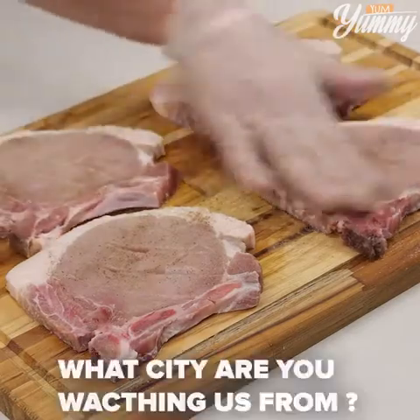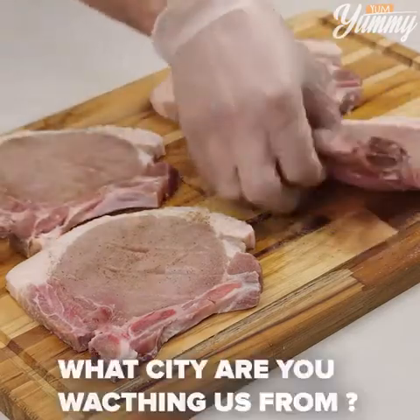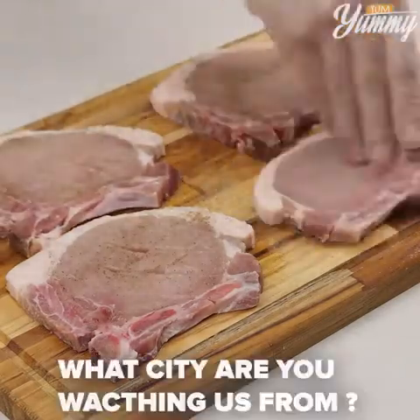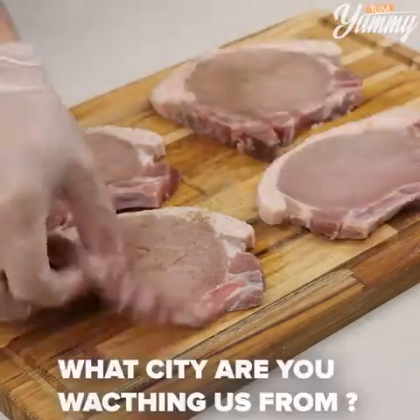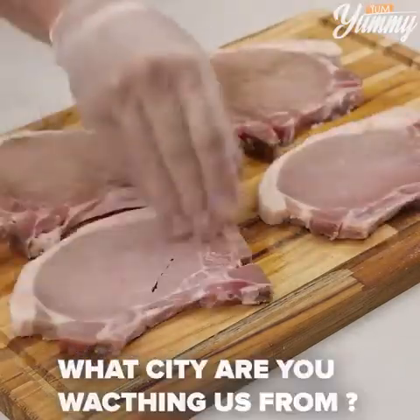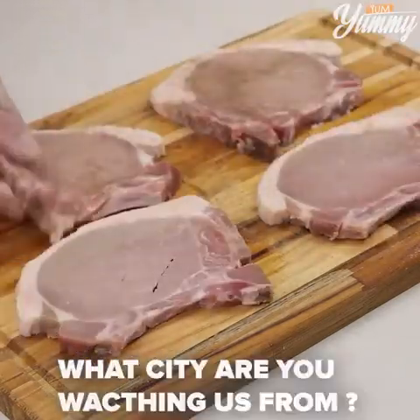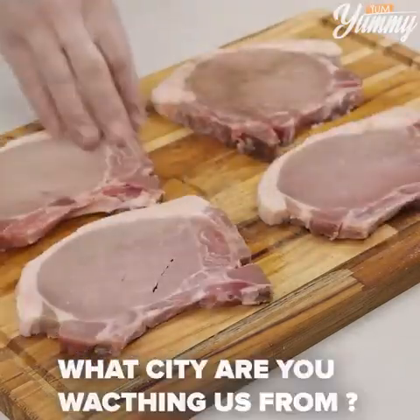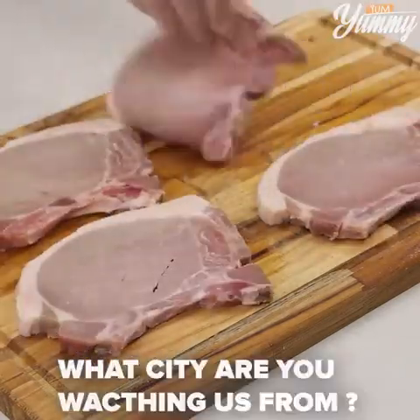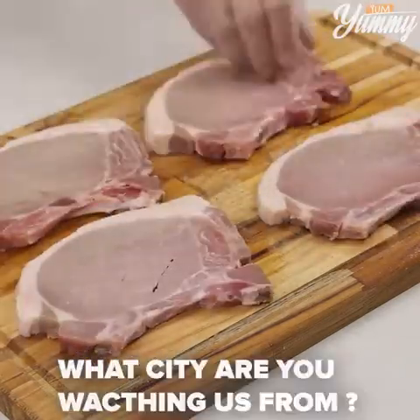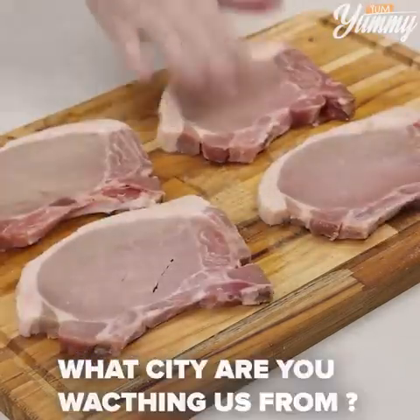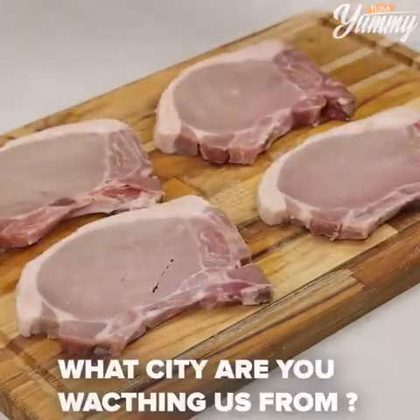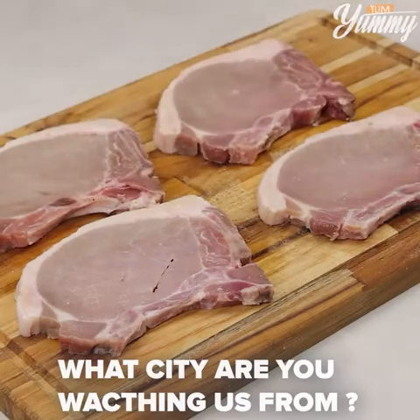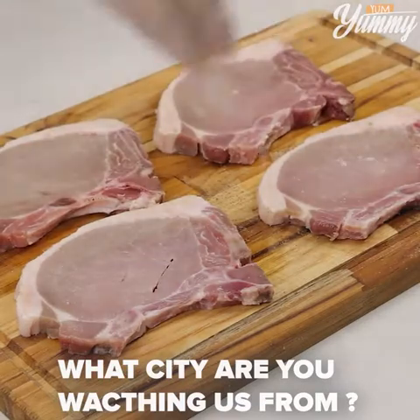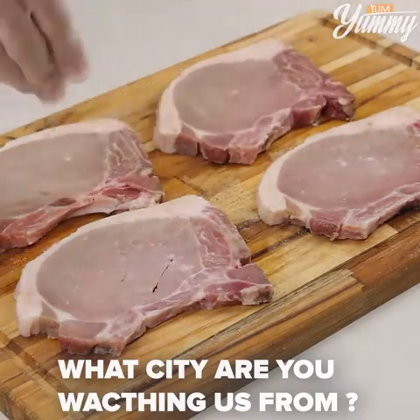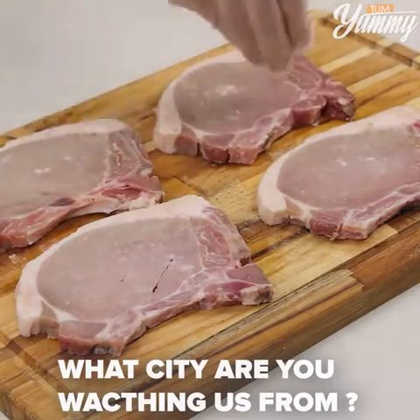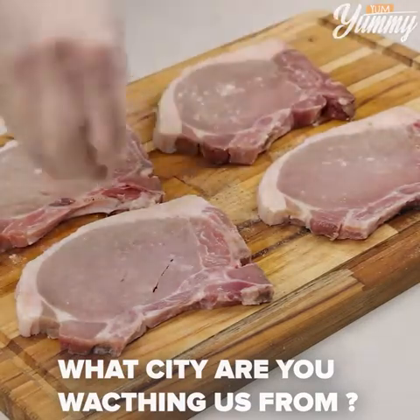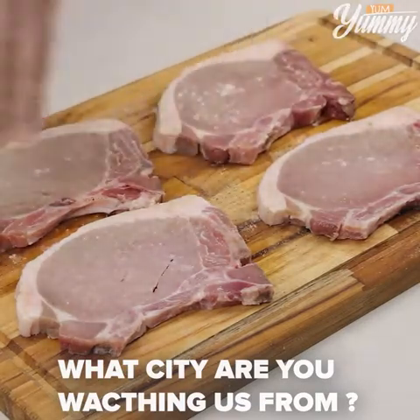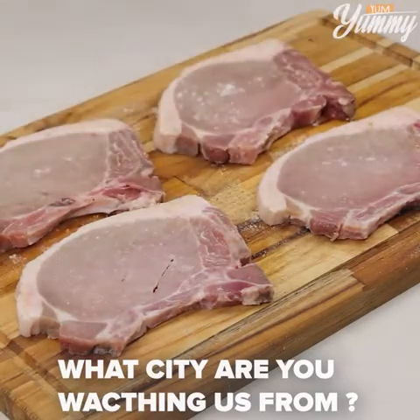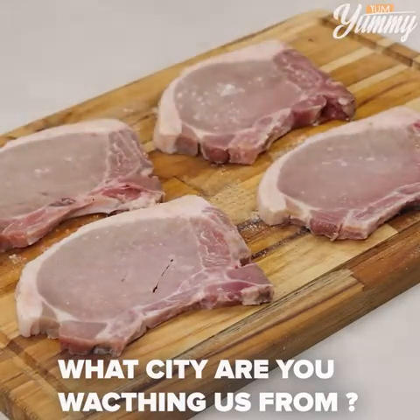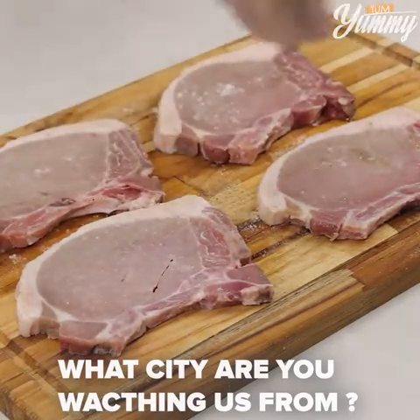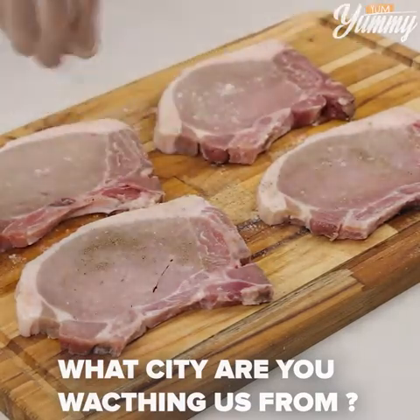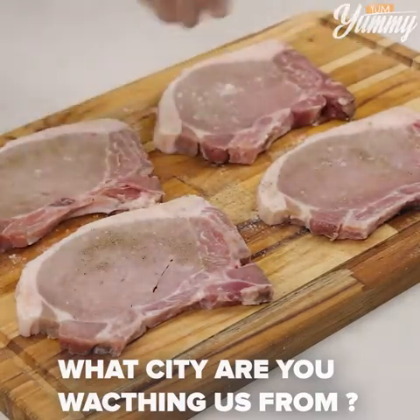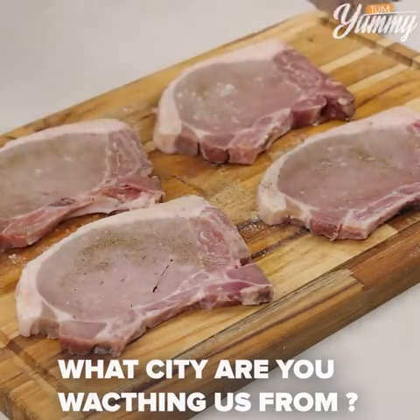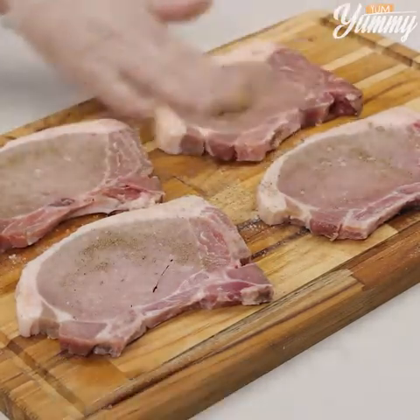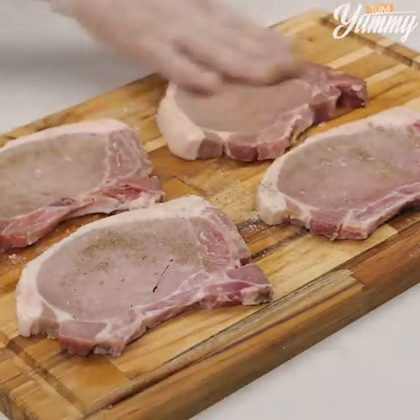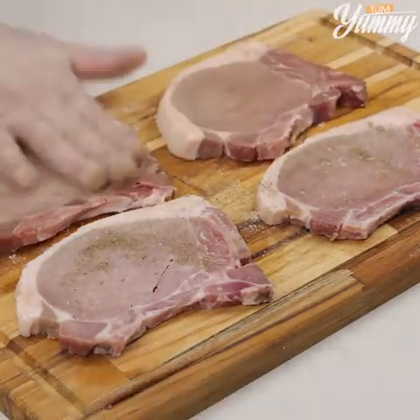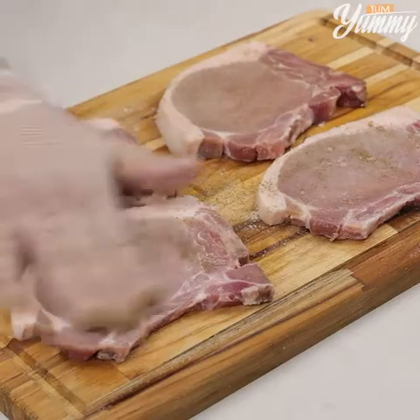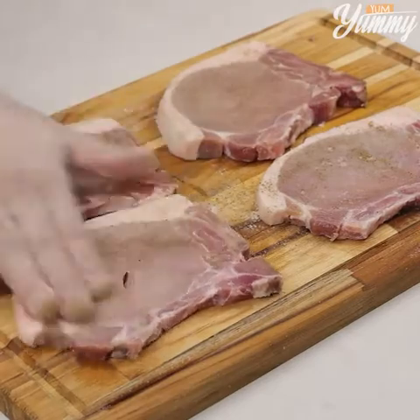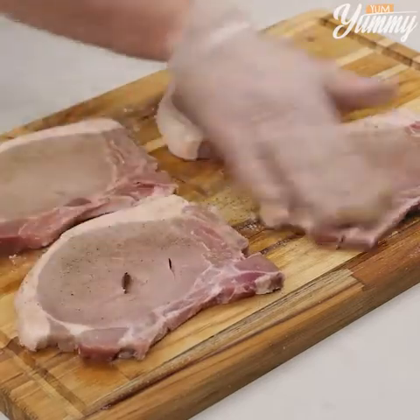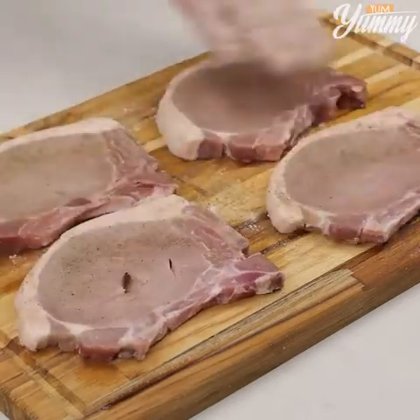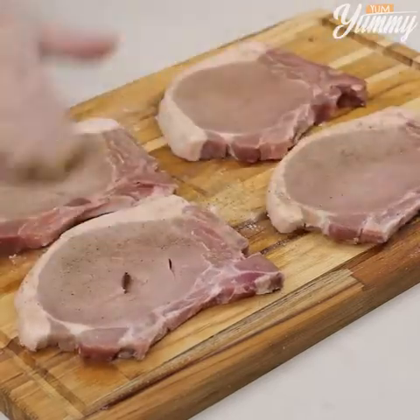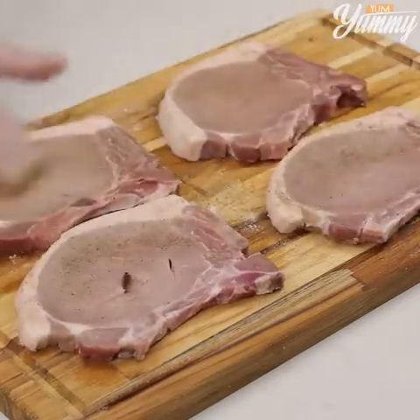And before I forget, tell me where you're watching us from so that I can send you a special hug. Today's hug is for Joanna Dionne from Athens, Greece. I'm happy to hear that you're loving our recipes.